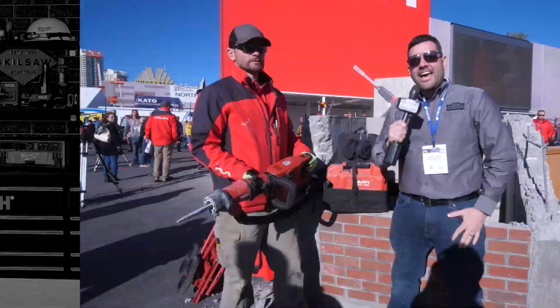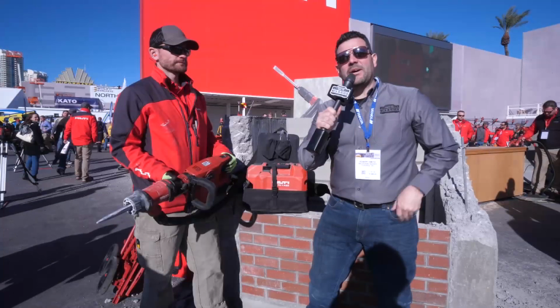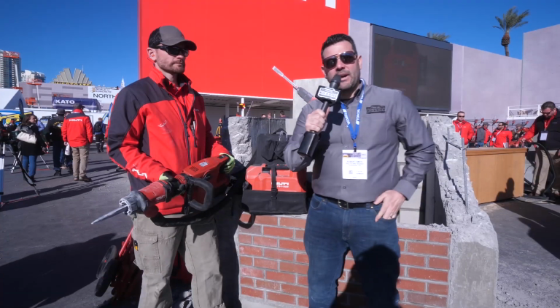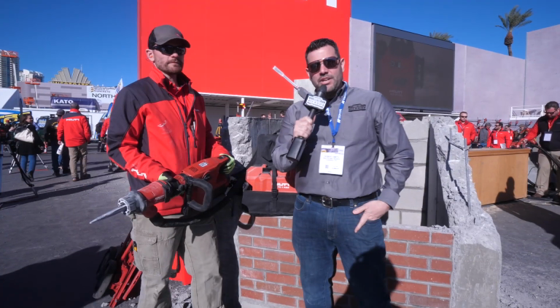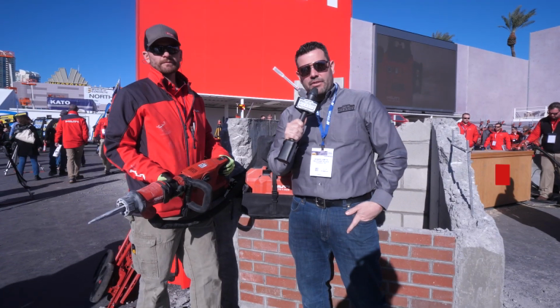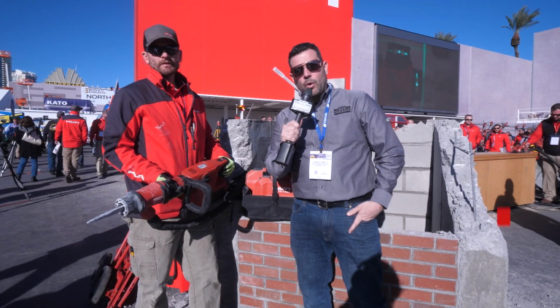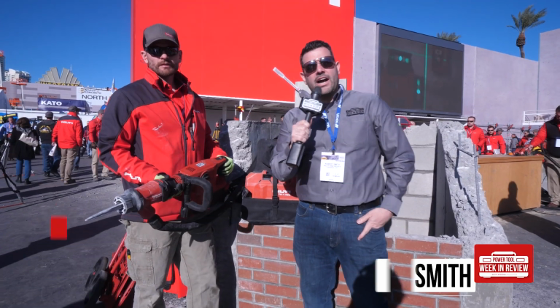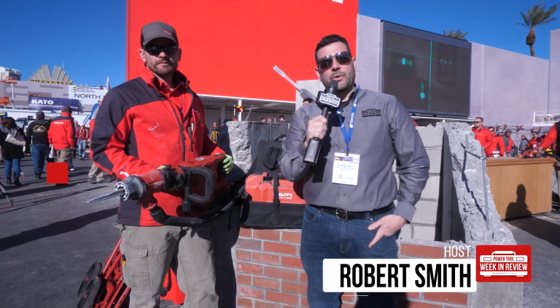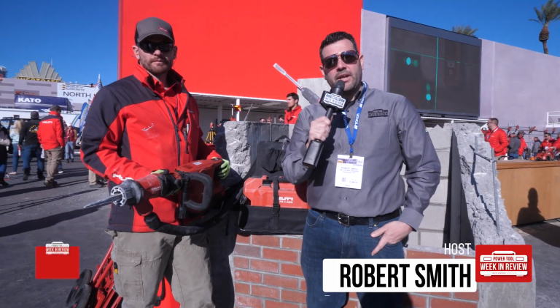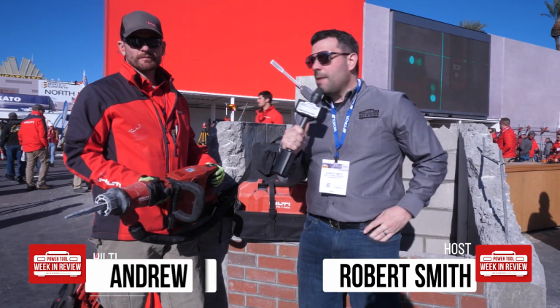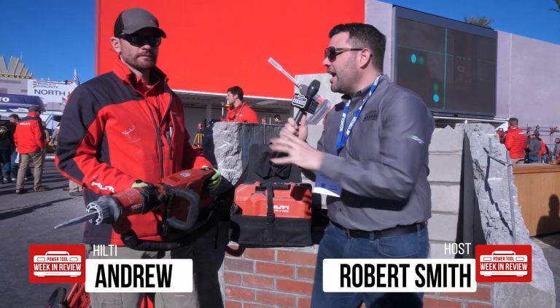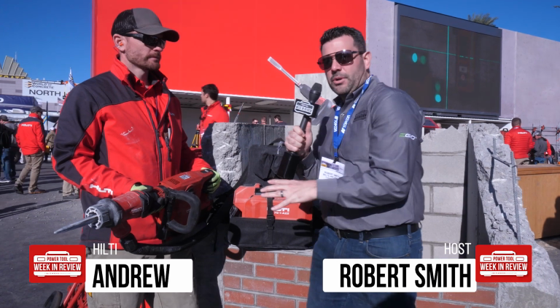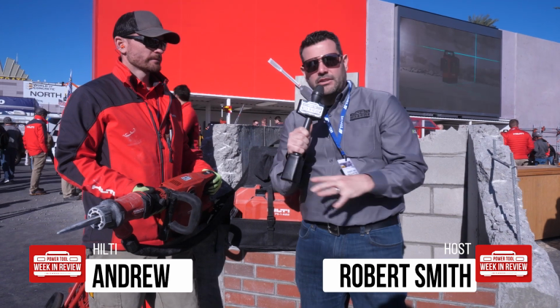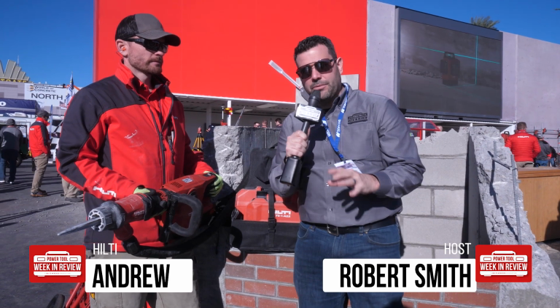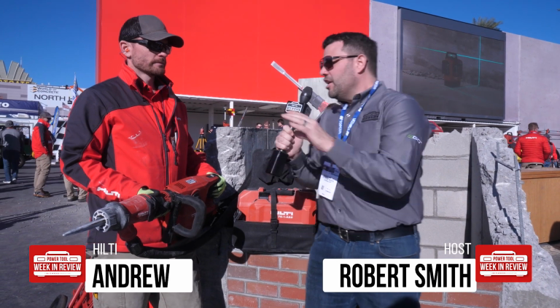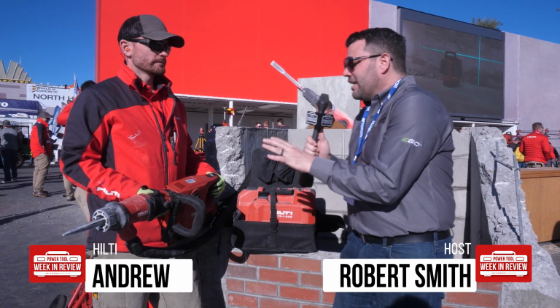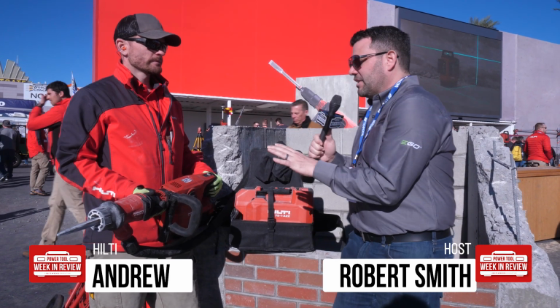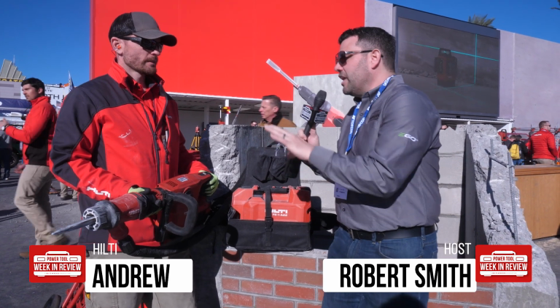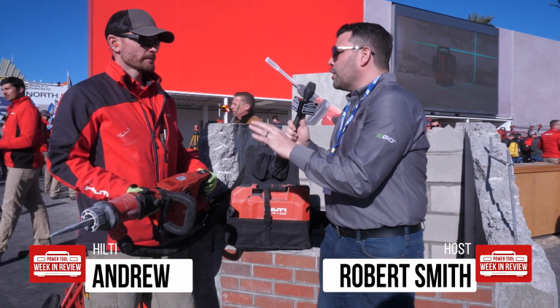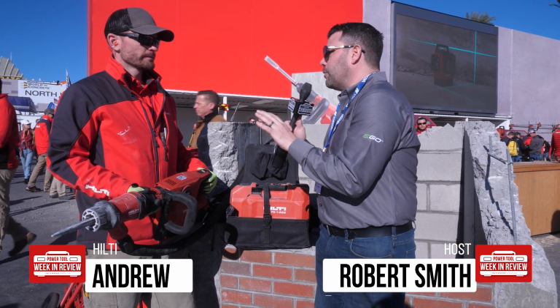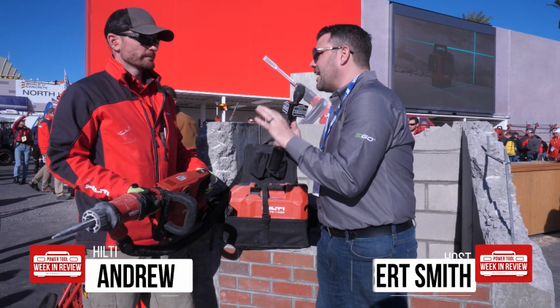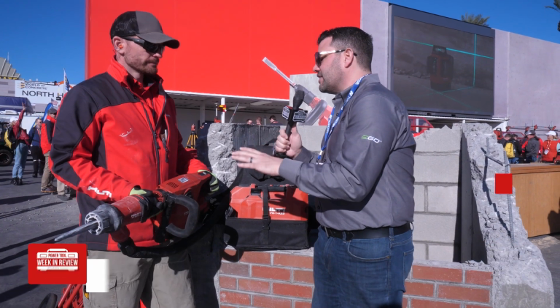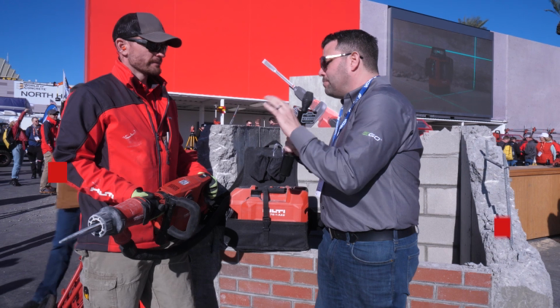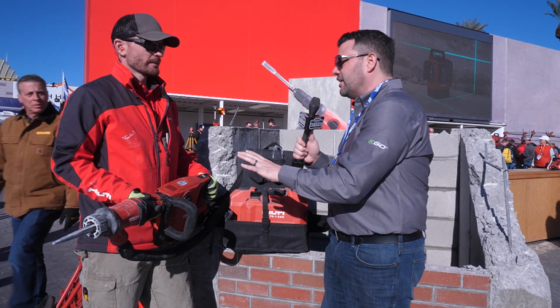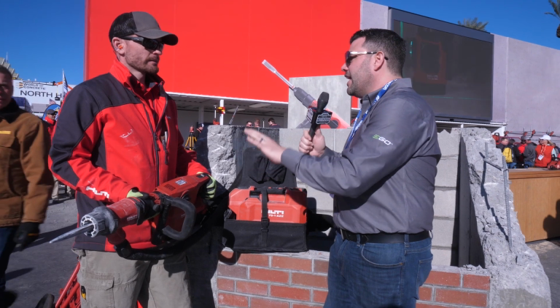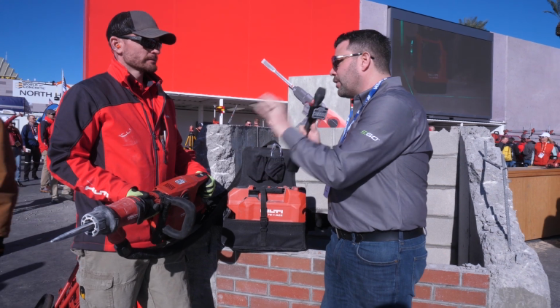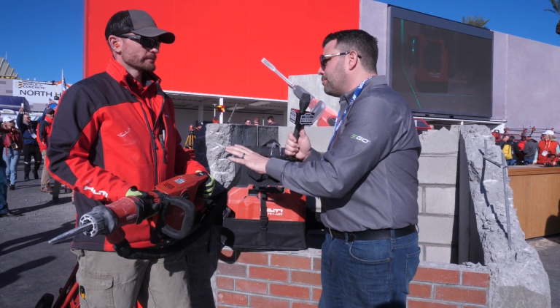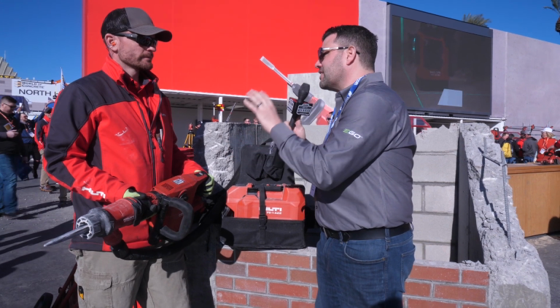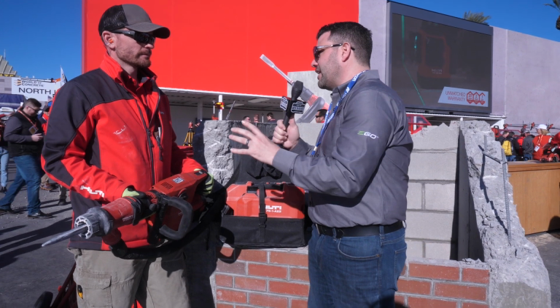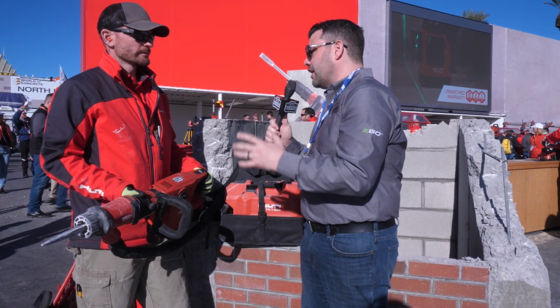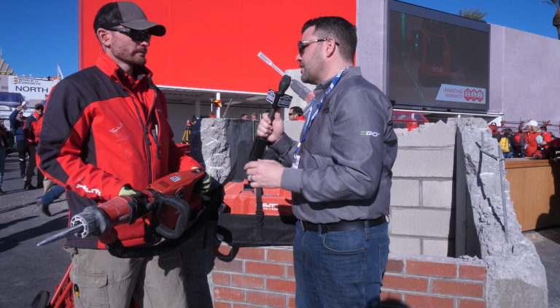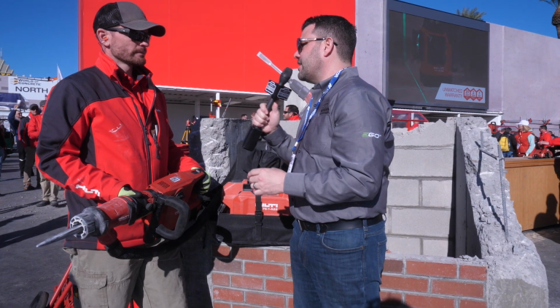Hey guys, welcome back to our continued coverage of World of Concrete 2020. I'm here with Andrew in the Hilti booth. You've got something that we had heard about before we even got here — this is a big deal. It's a breaker, but there's something that makes it very, very special. What is that?